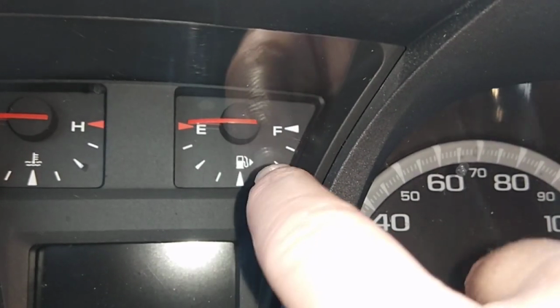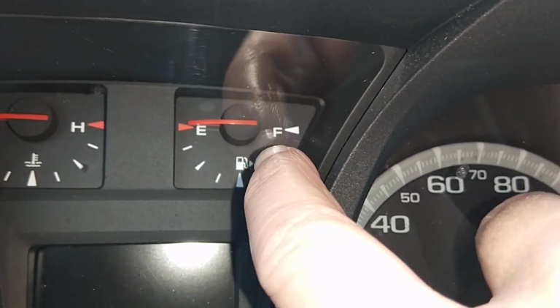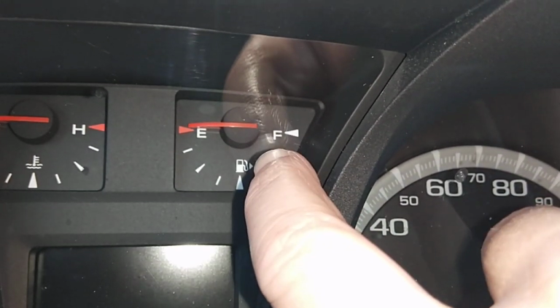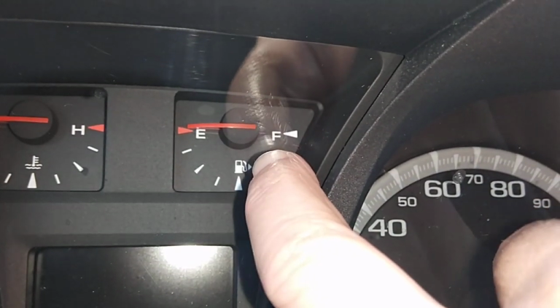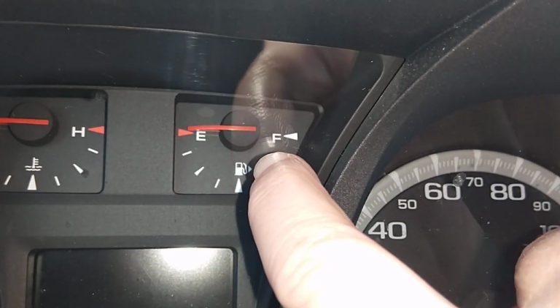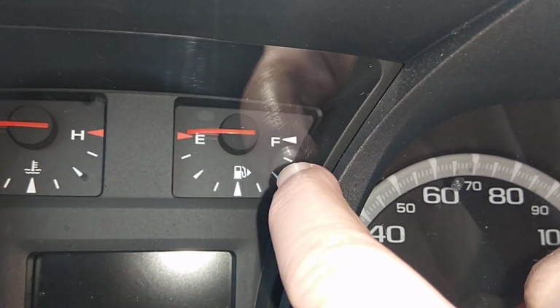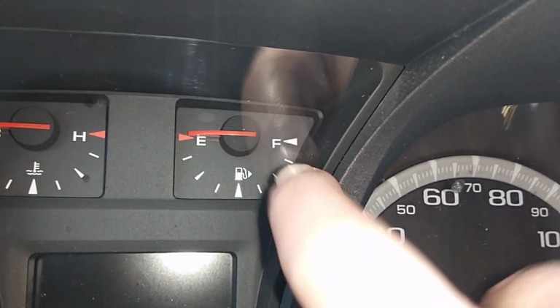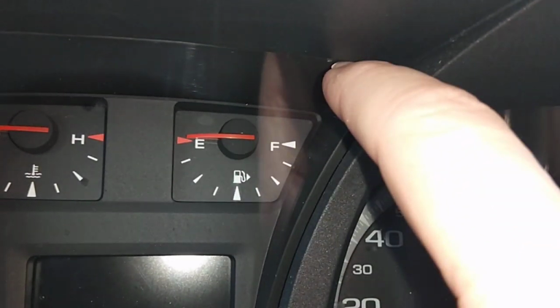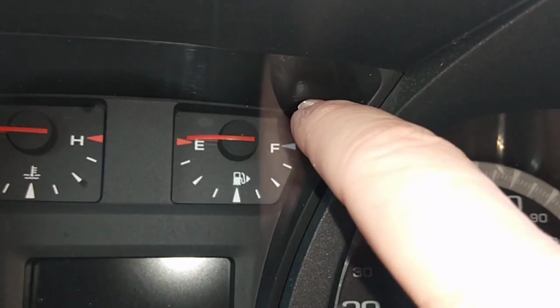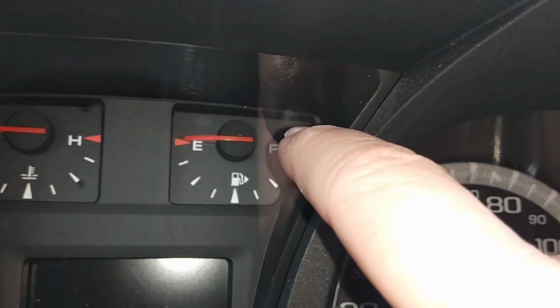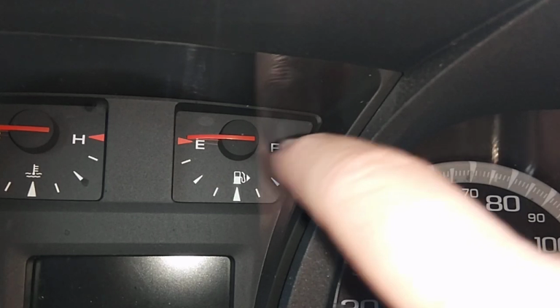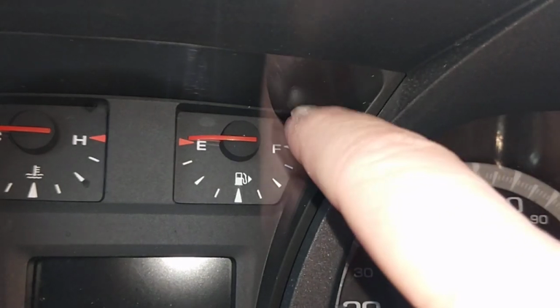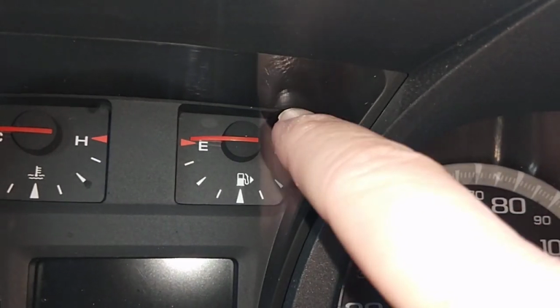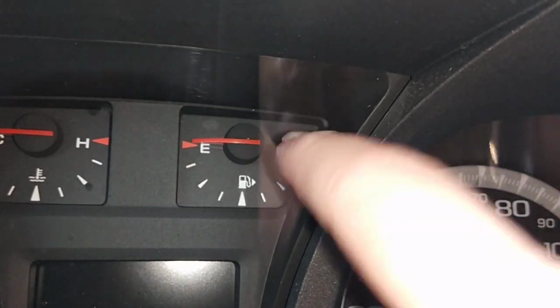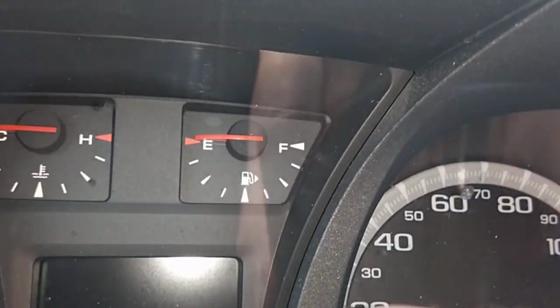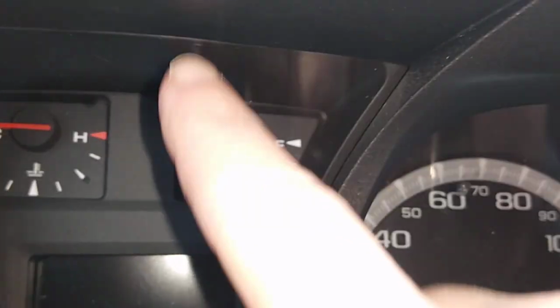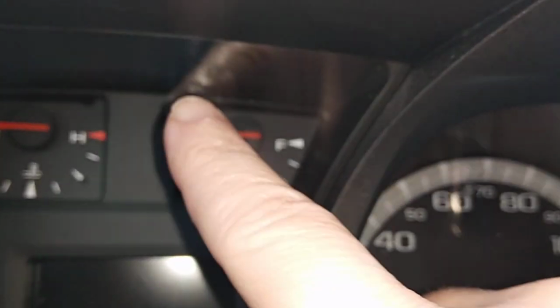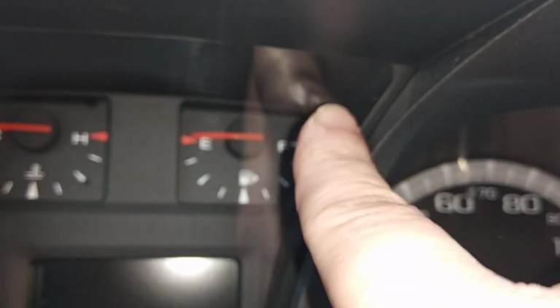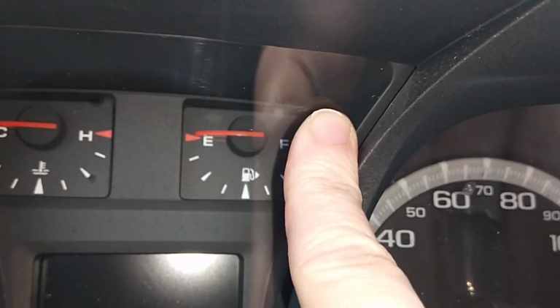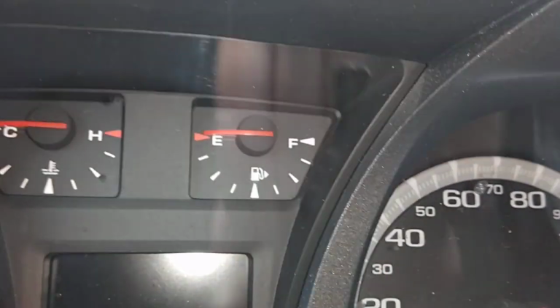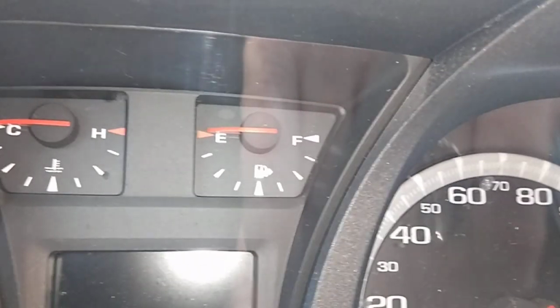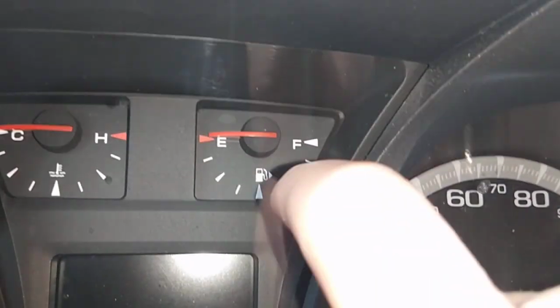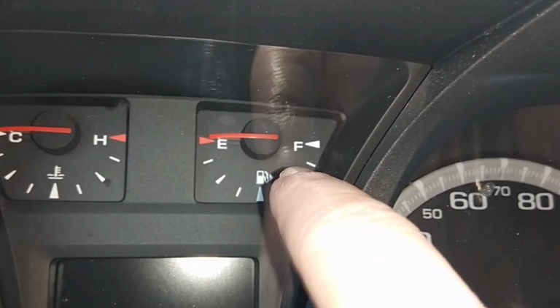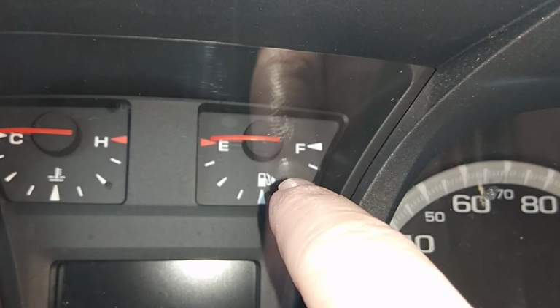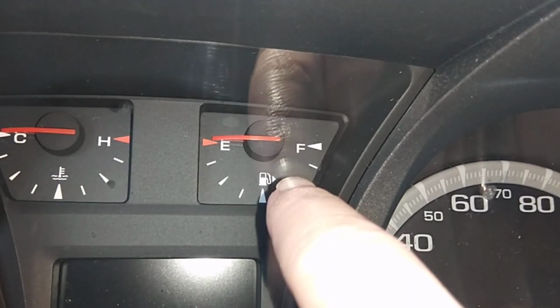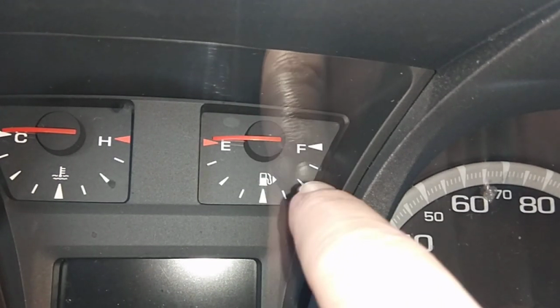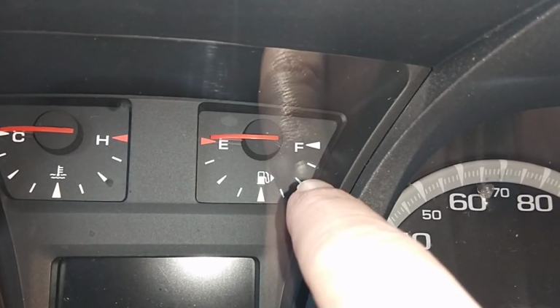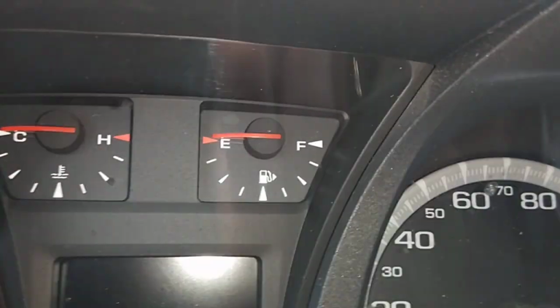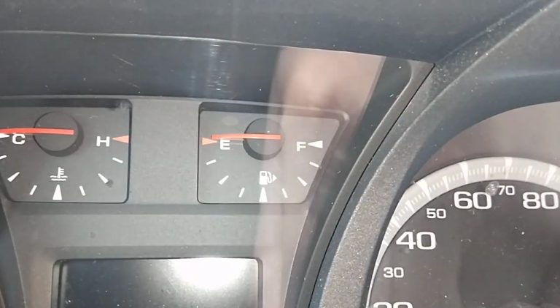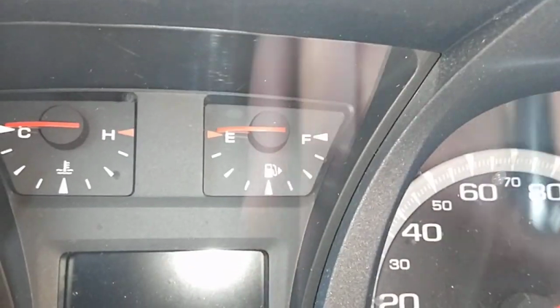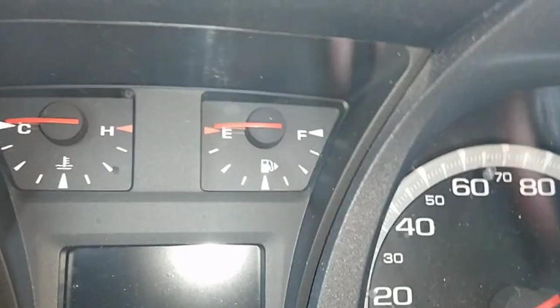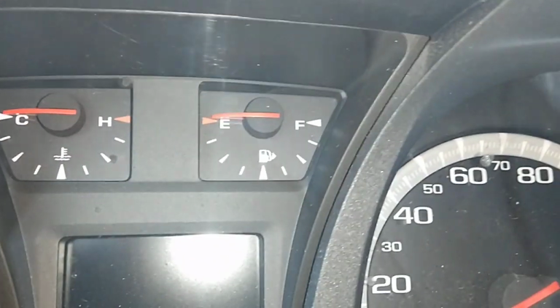But see that little triangle? That means it's on the right. And in older cars, it's up here, the triangle — so it means it'd be on the right. So it's right there. Just letting you know. Bye.